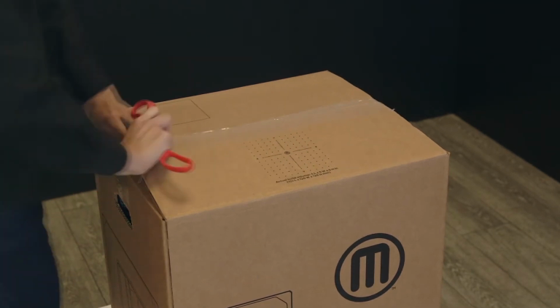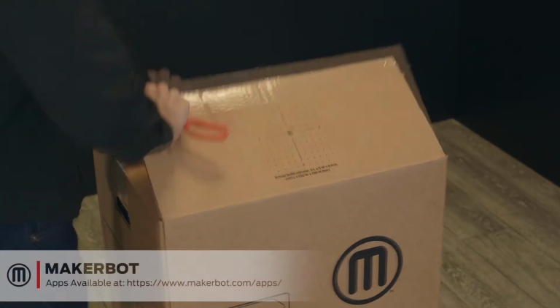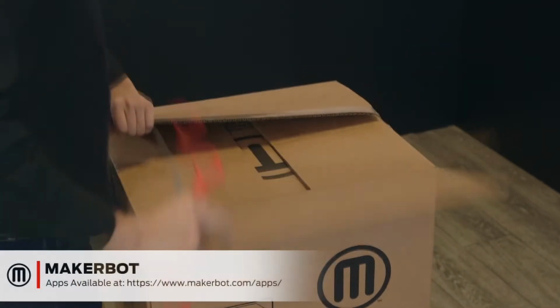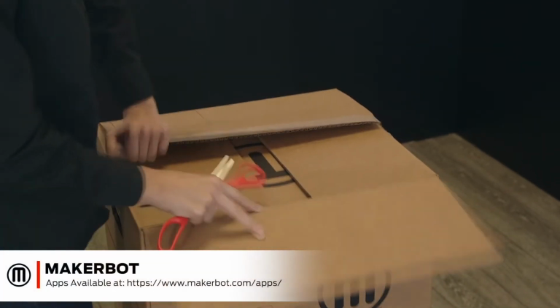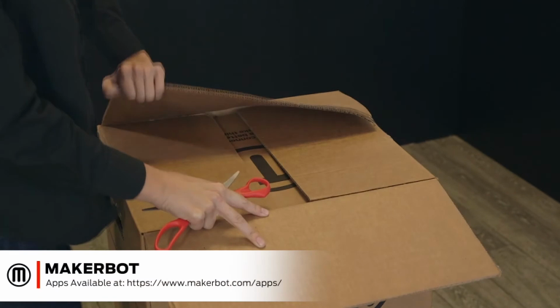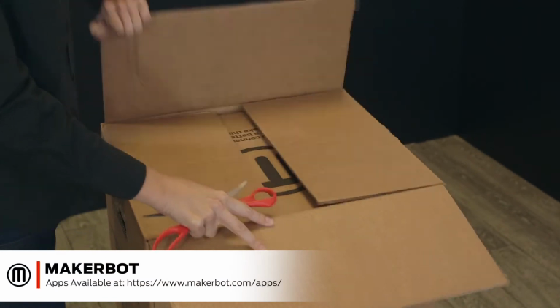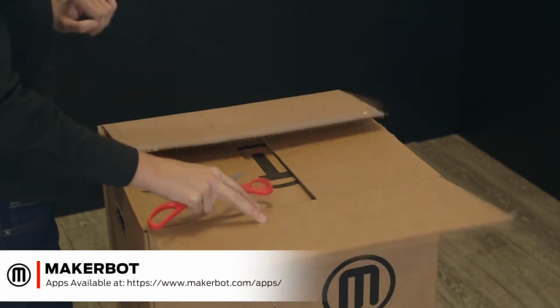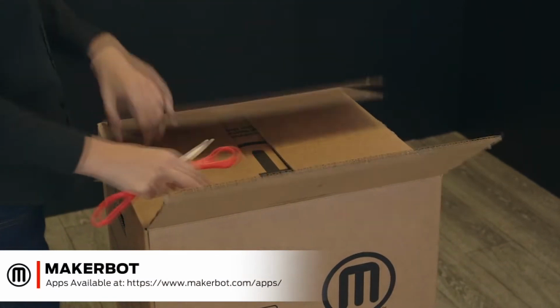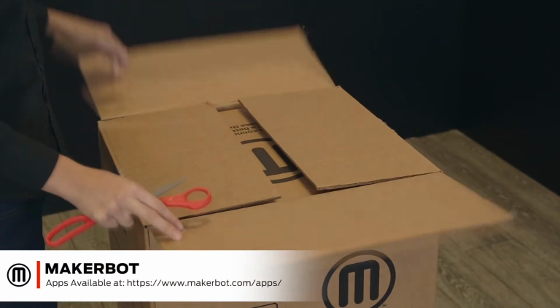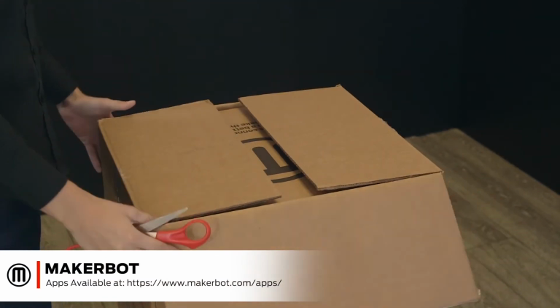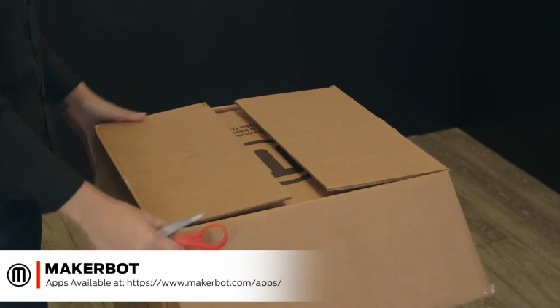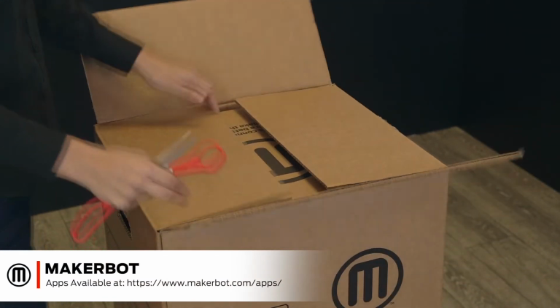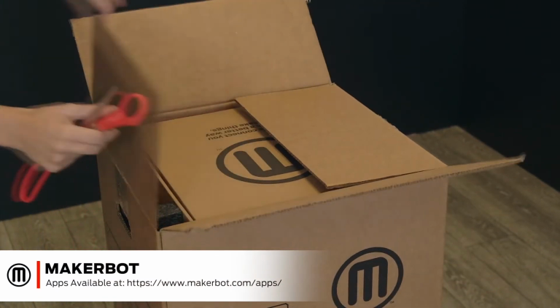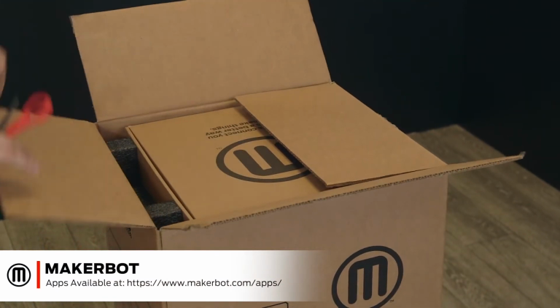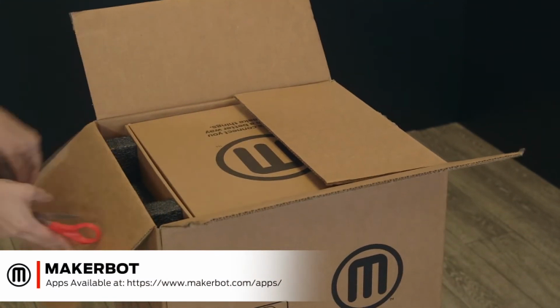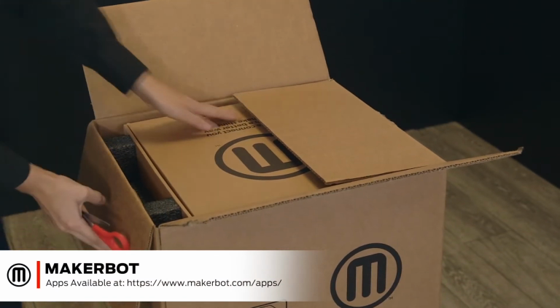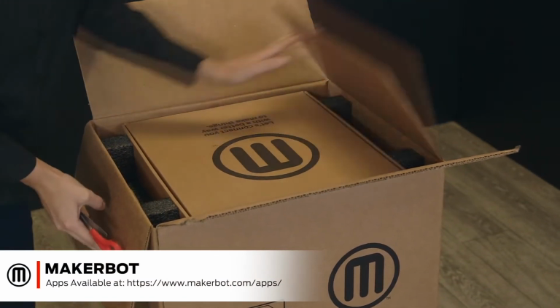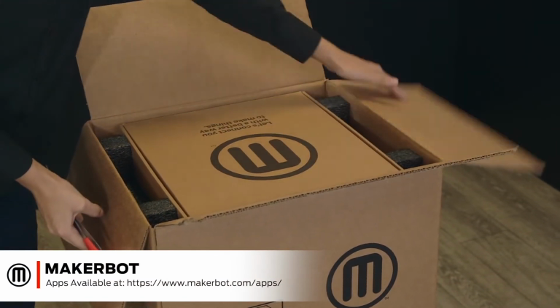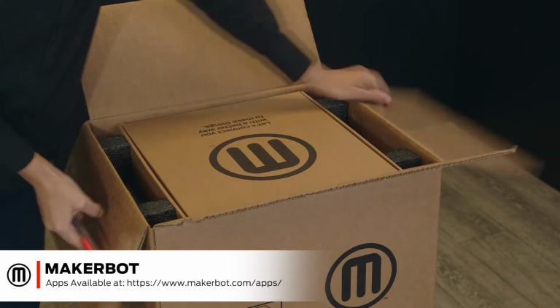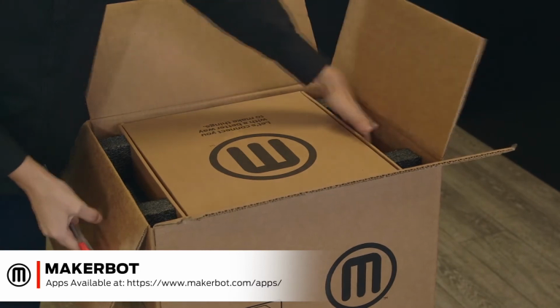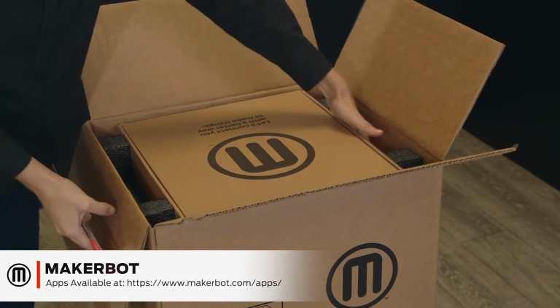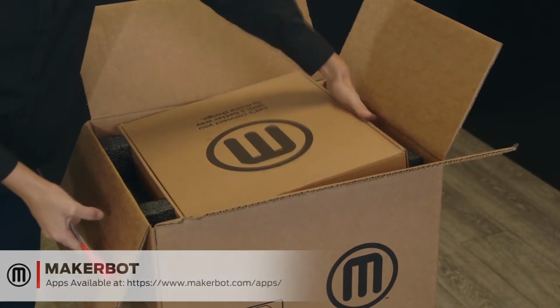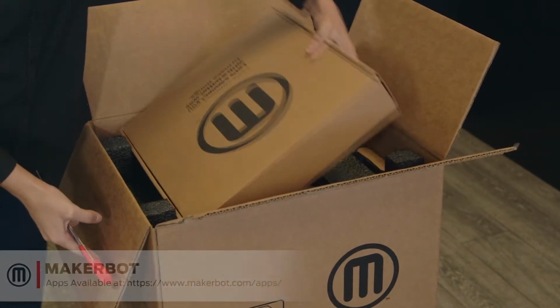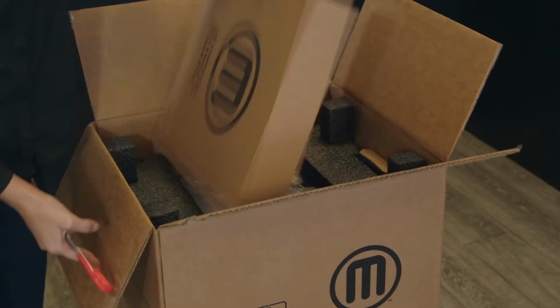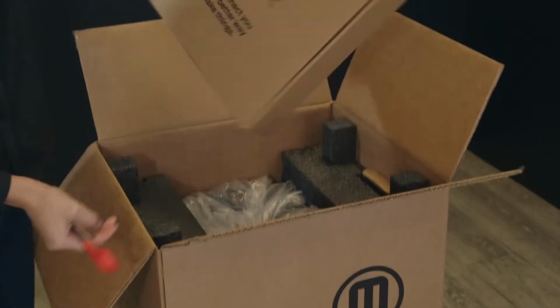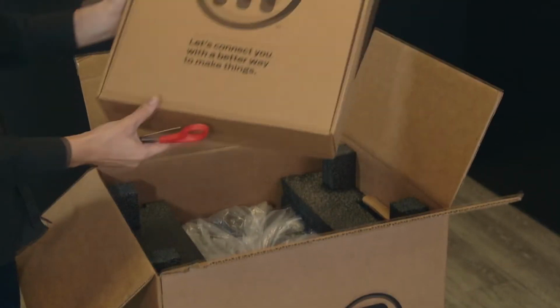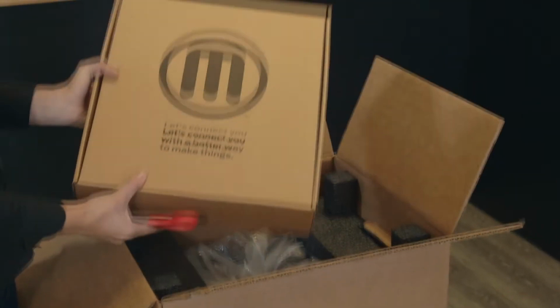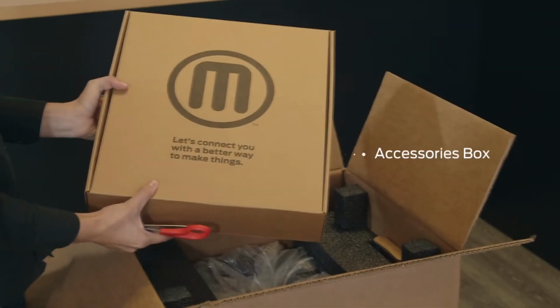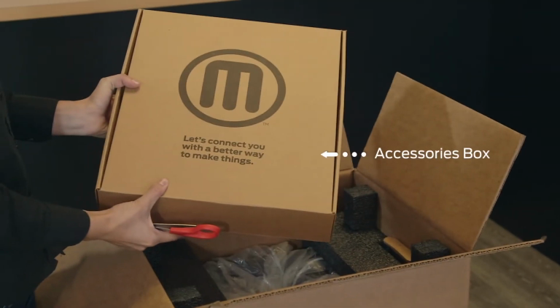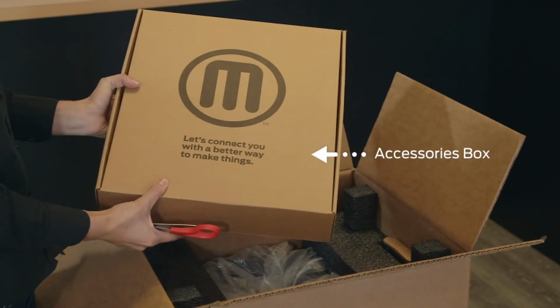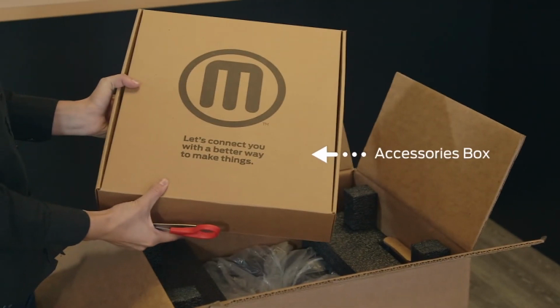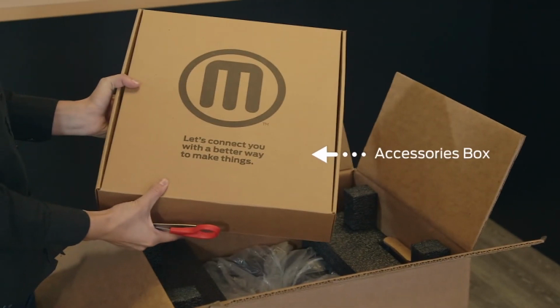If you haven't already, make sure to download the MakerBot mobile app on iPhone or Android to help guide you through the setup process after watching this video. The first thing you'll see is the accessories box.